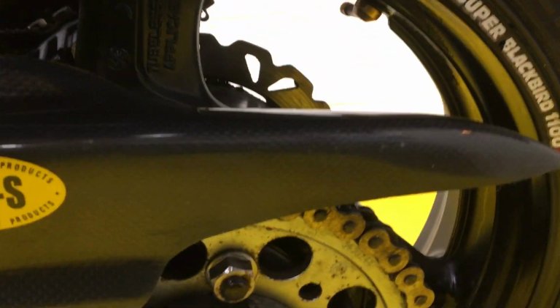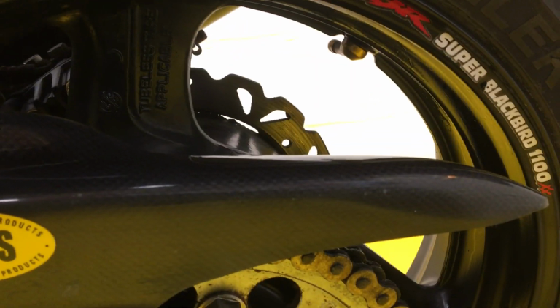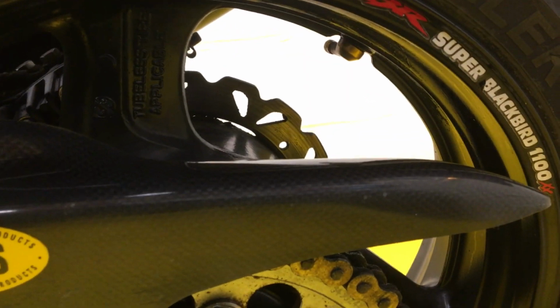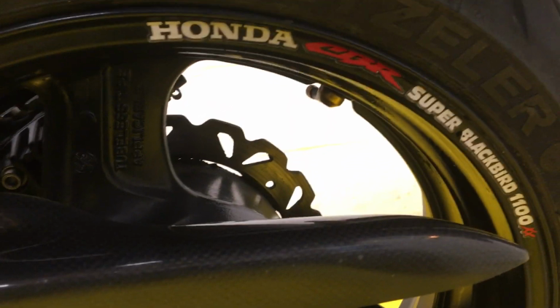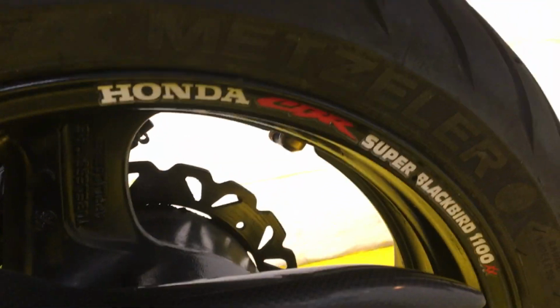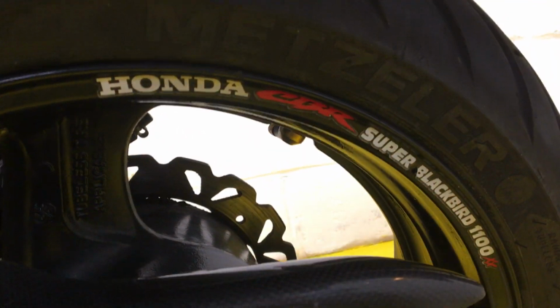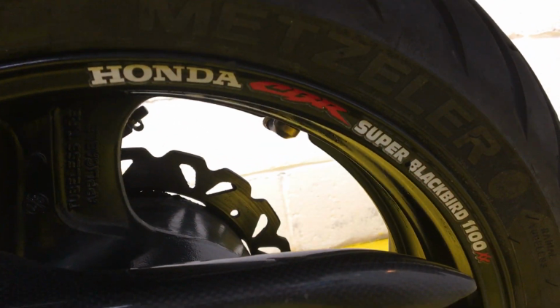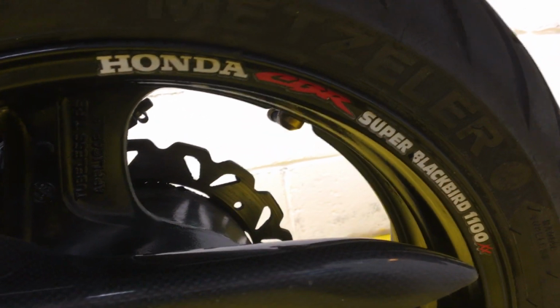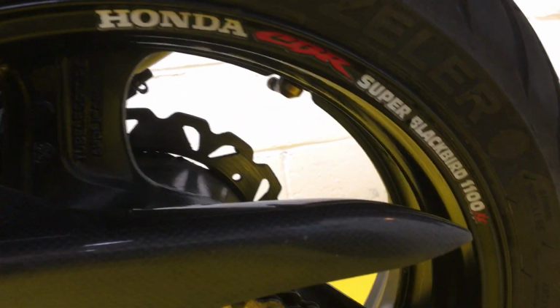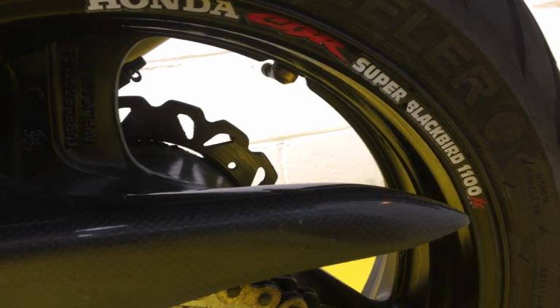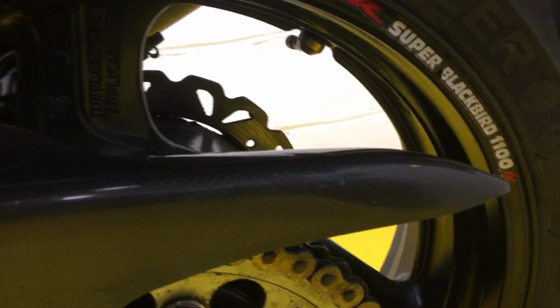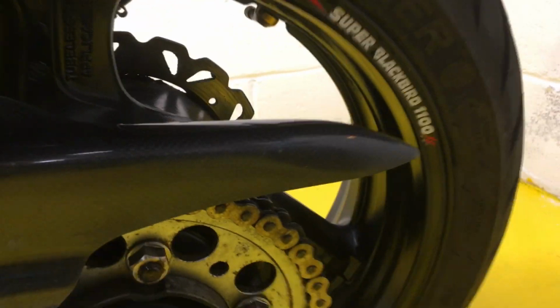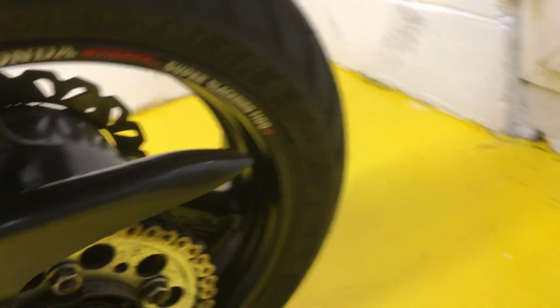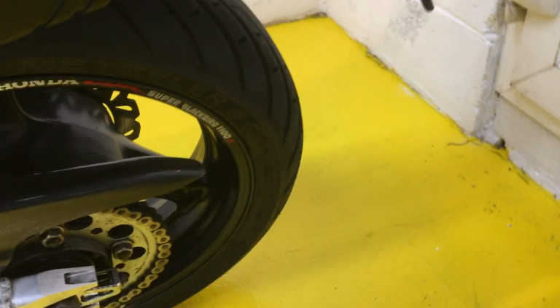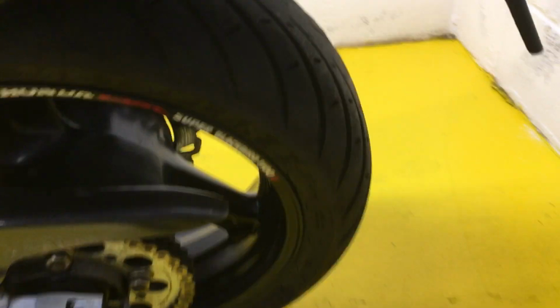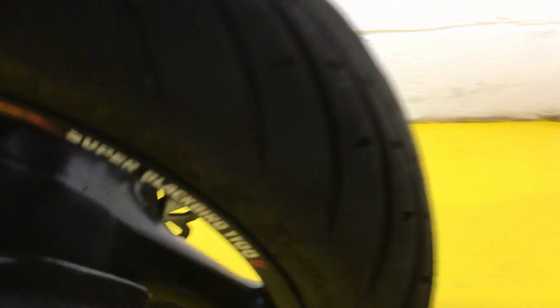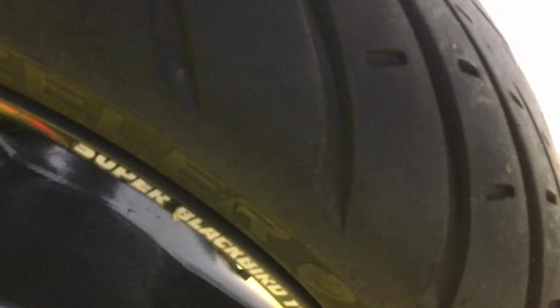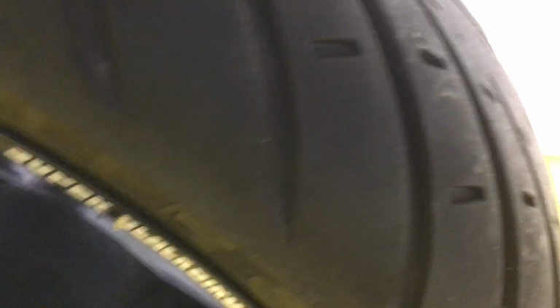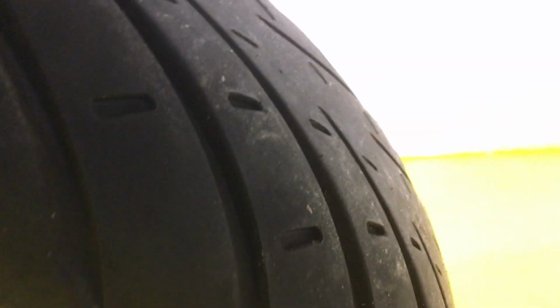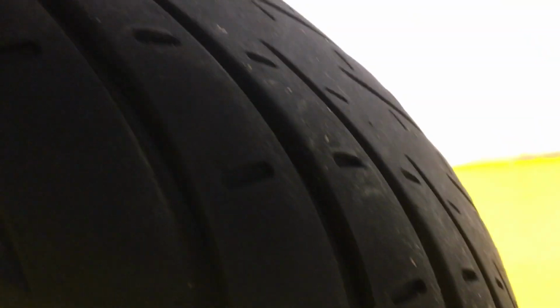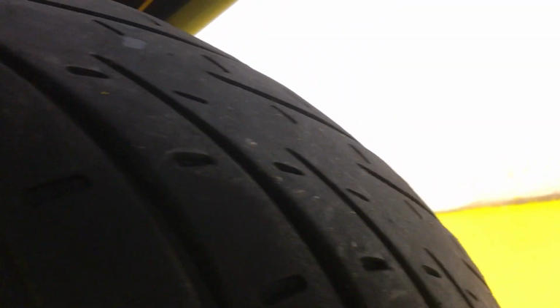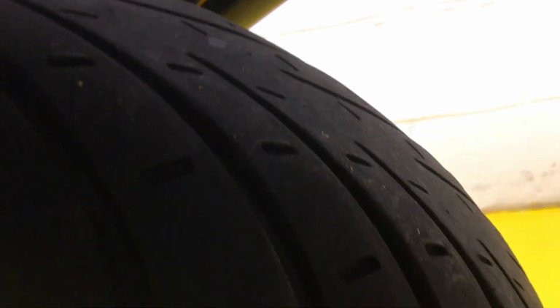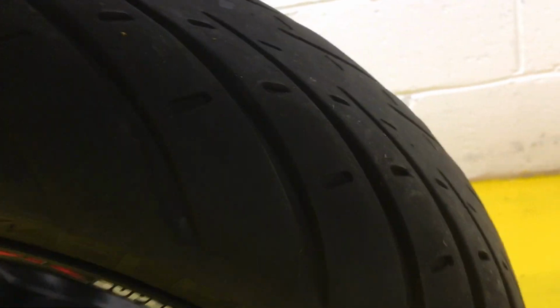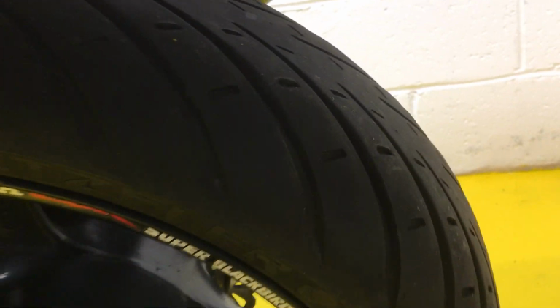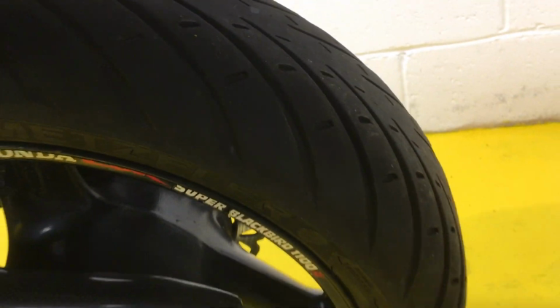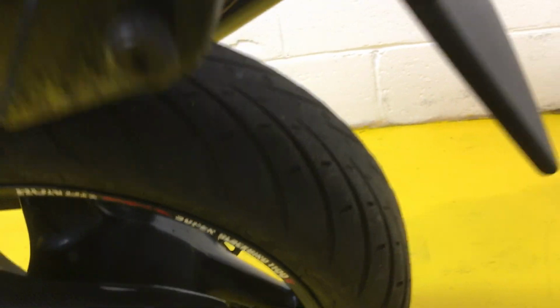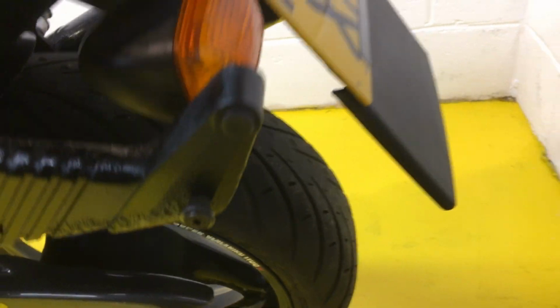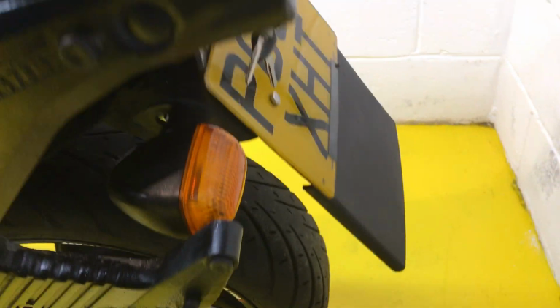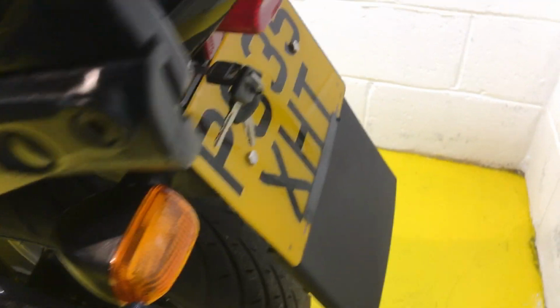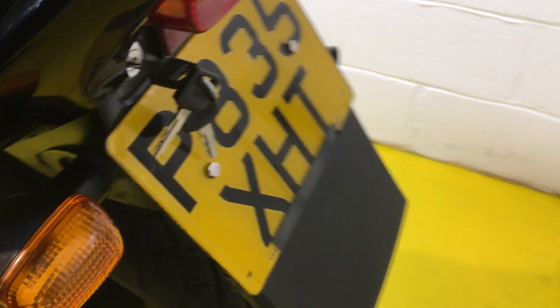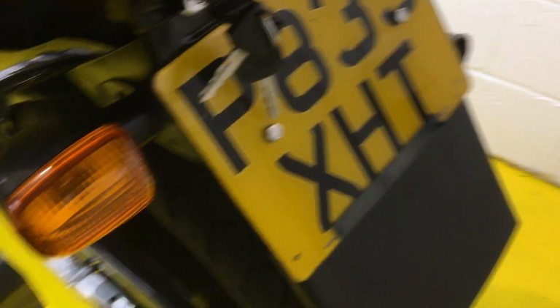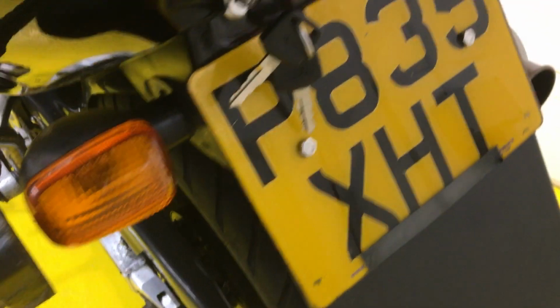Good news is it's recently had discs and tyres. Certainly the rear tyres are fairly new, the front's not quite as good but it's certainly very good. It's a P-Ridge bike.